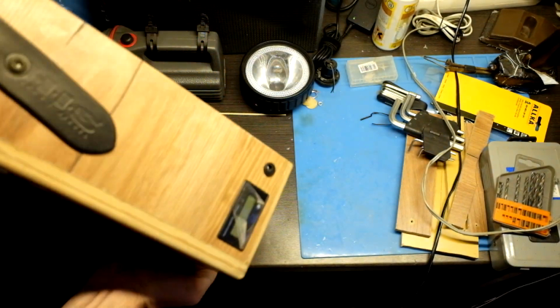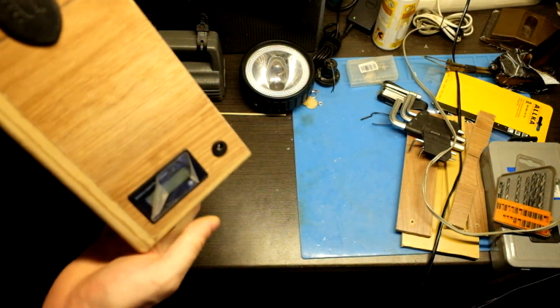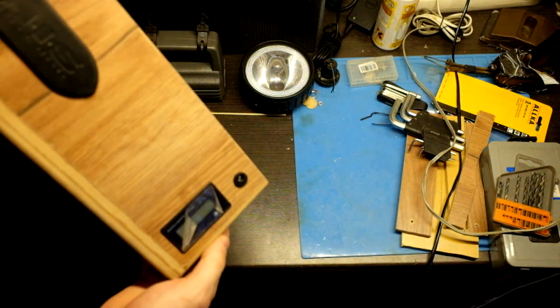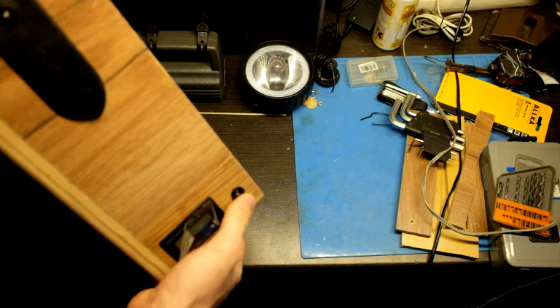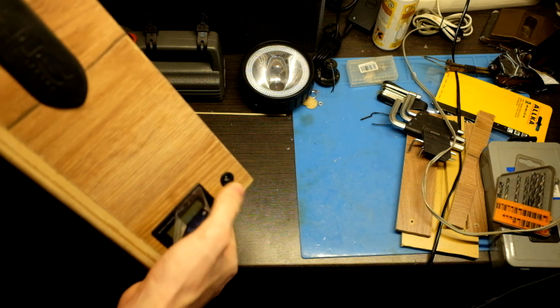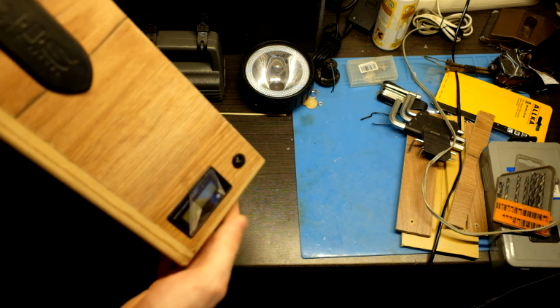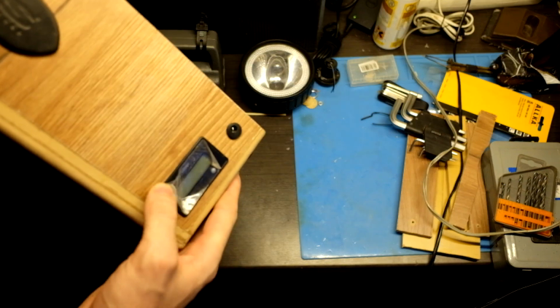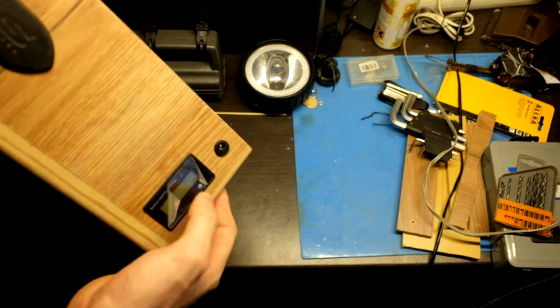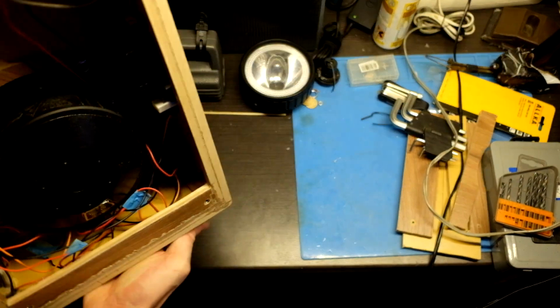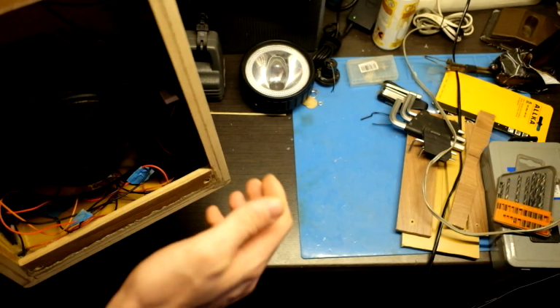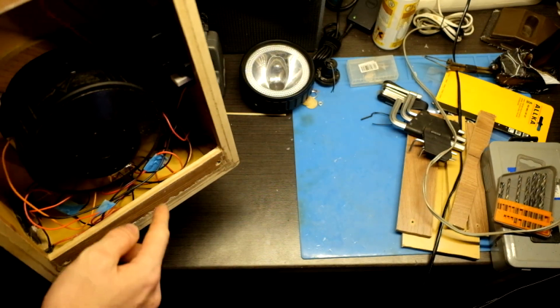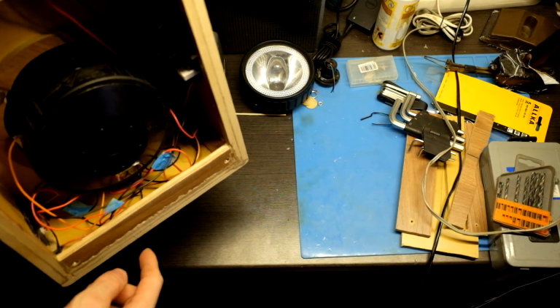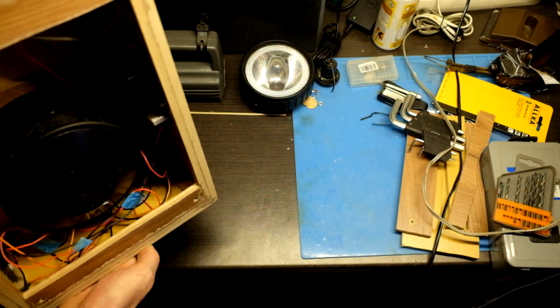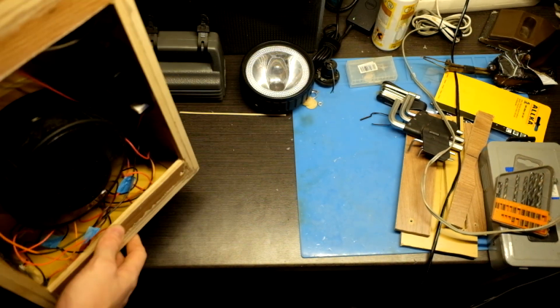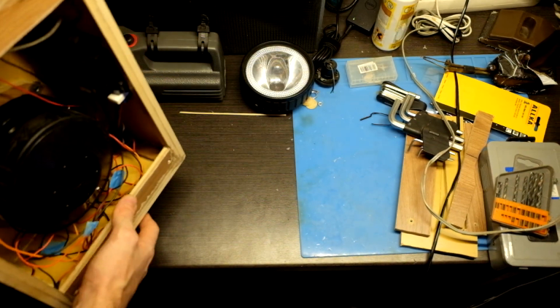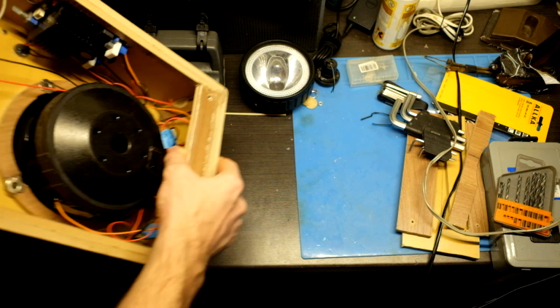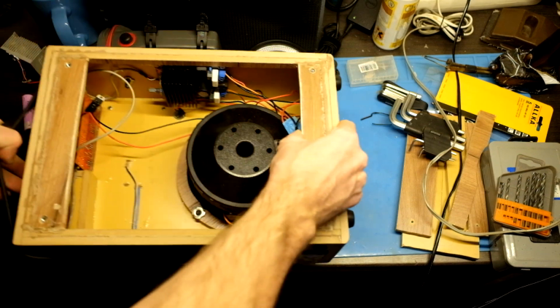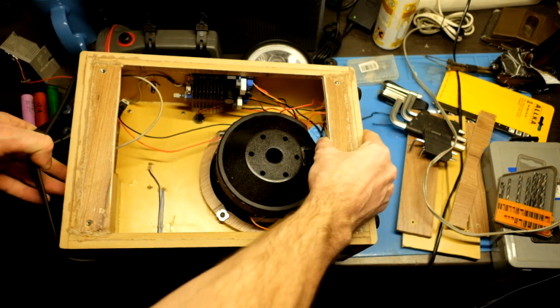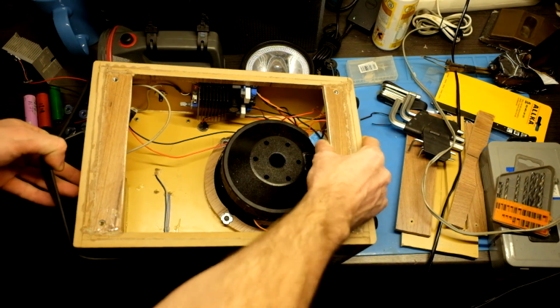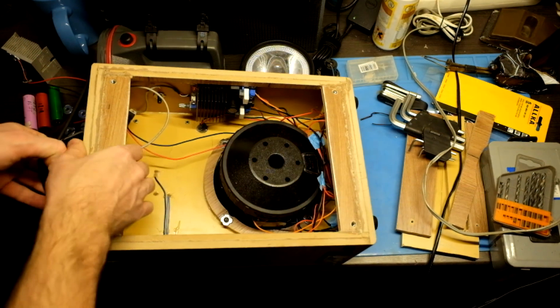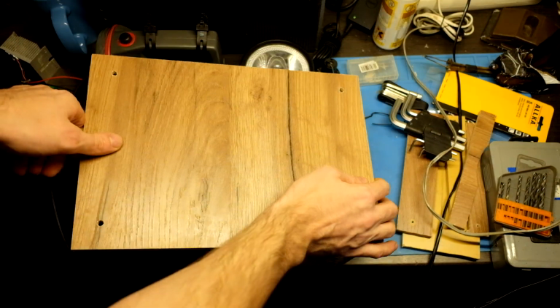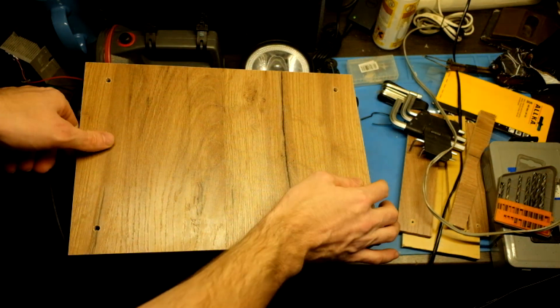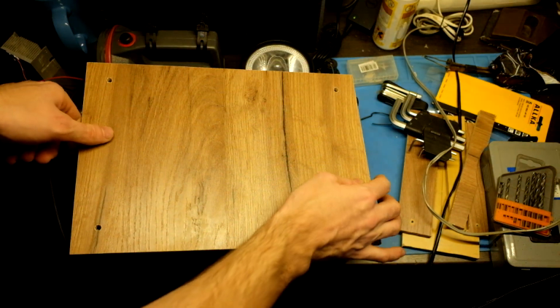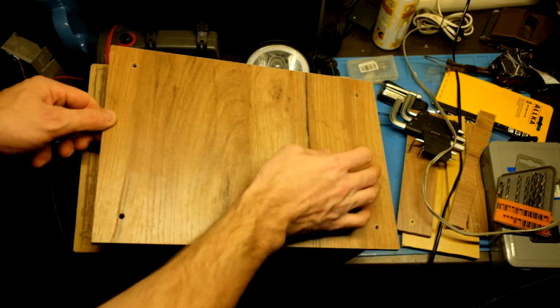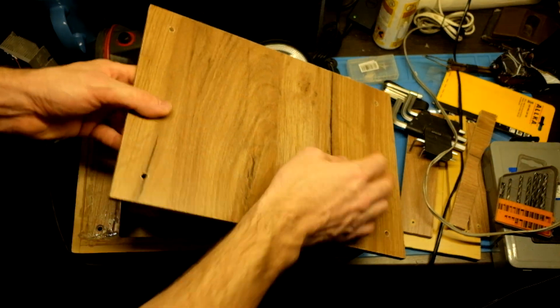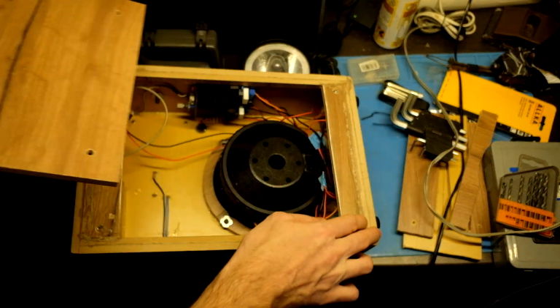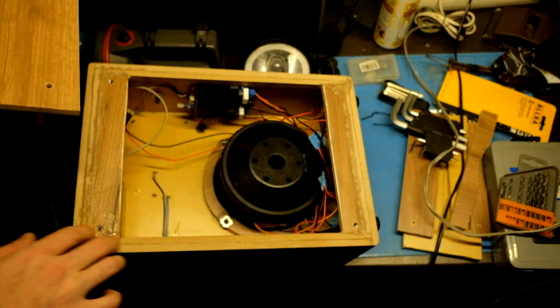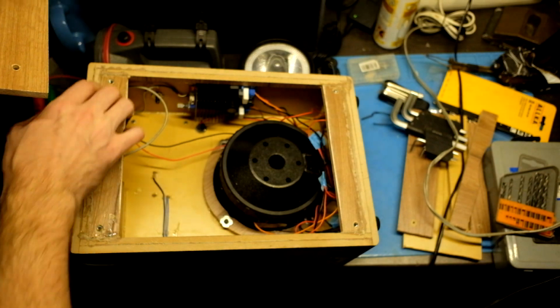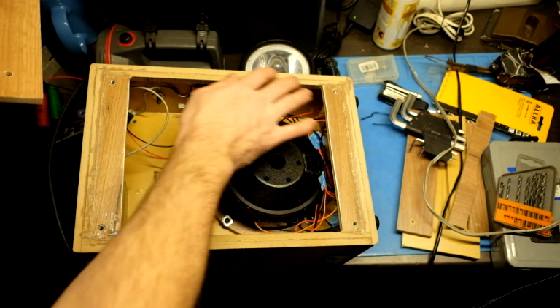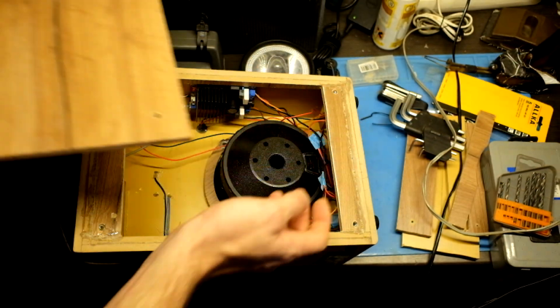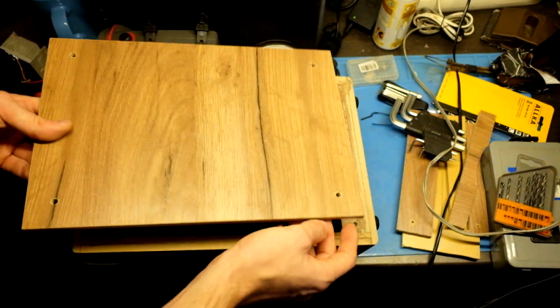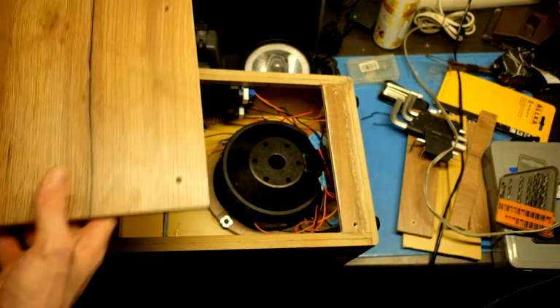I fitted the voltmeter and DC jack. Only the batteries are missing and we can play. There will be a seal around and just 4 screws to tighten it. So let's make the battery.